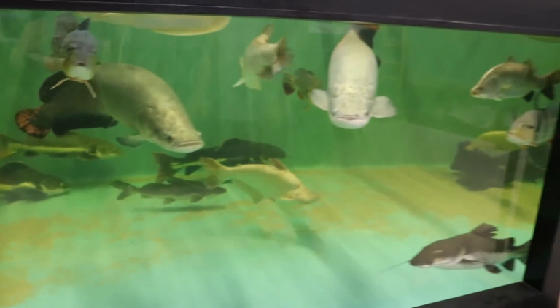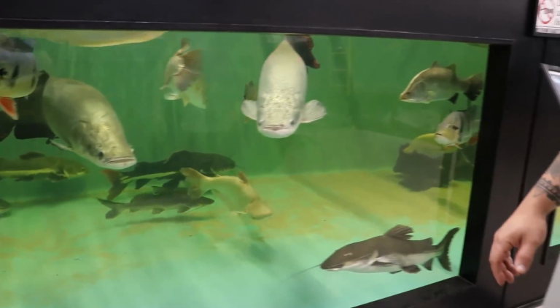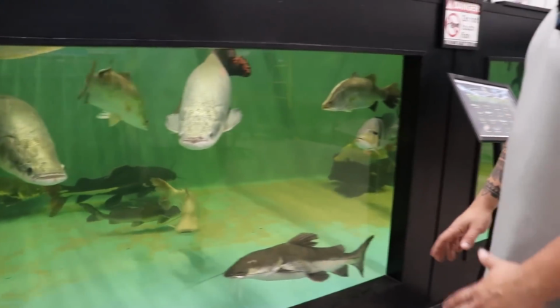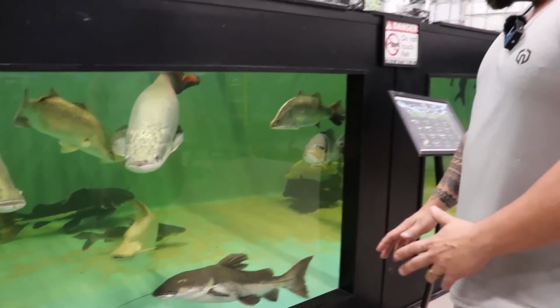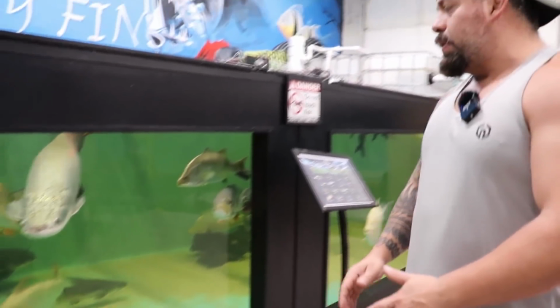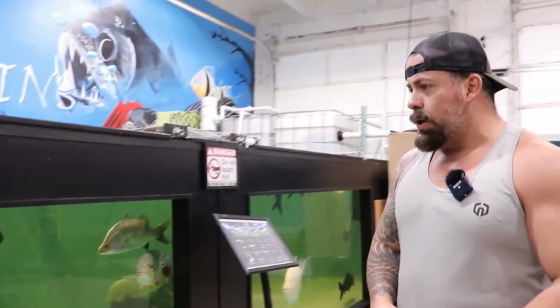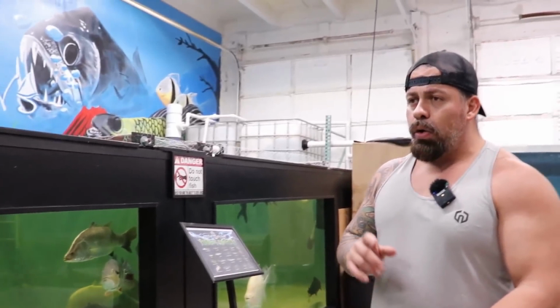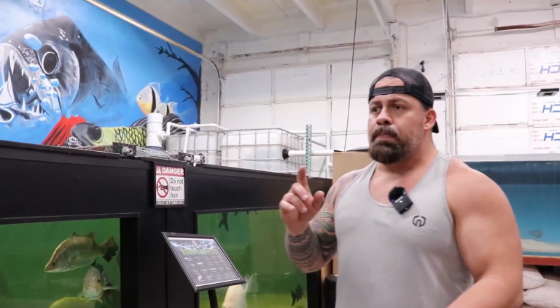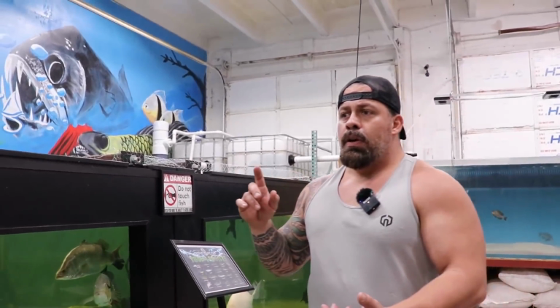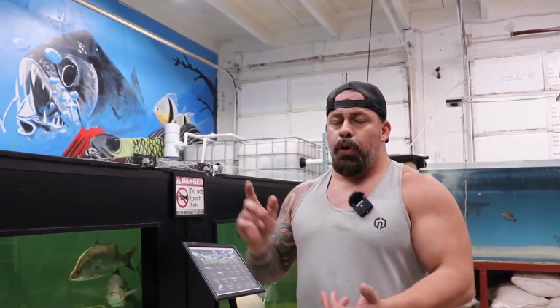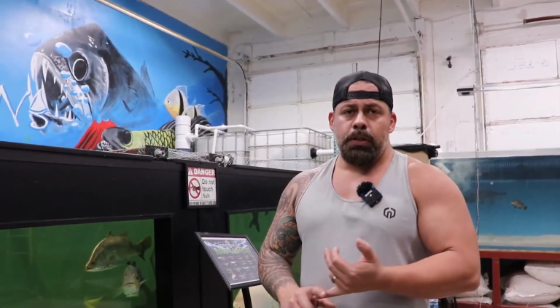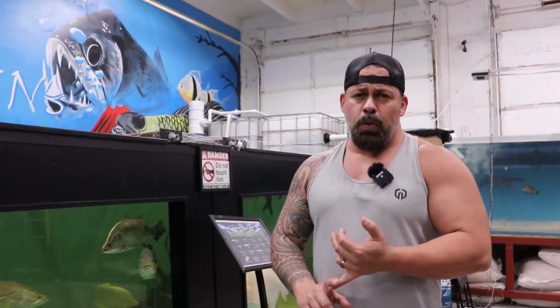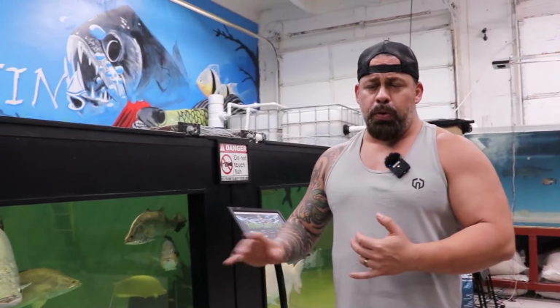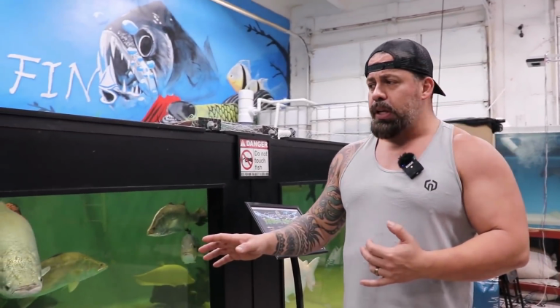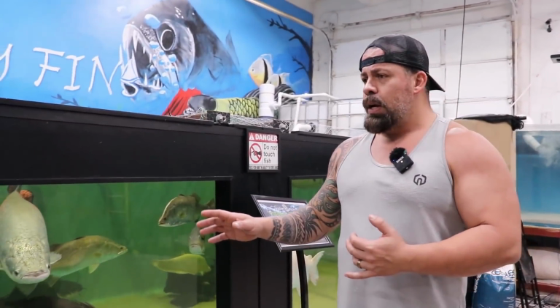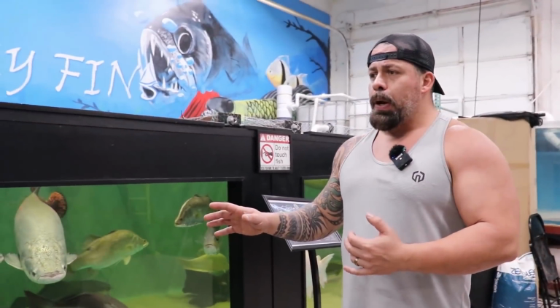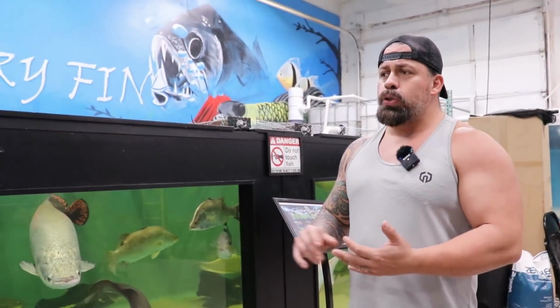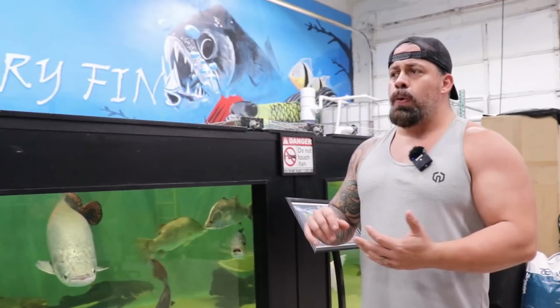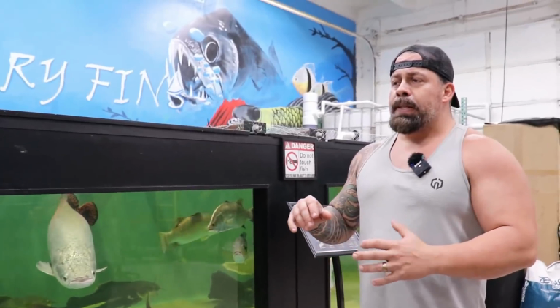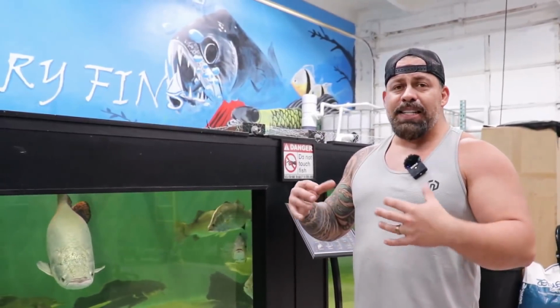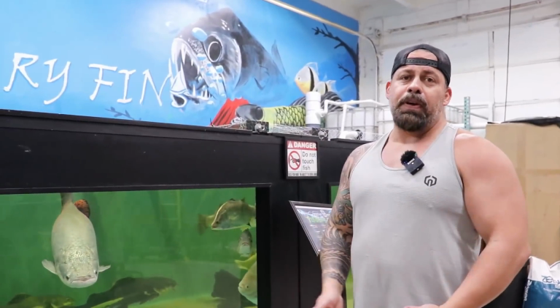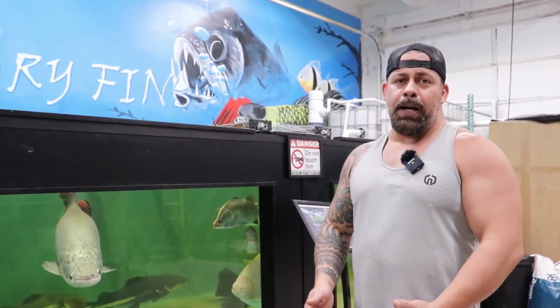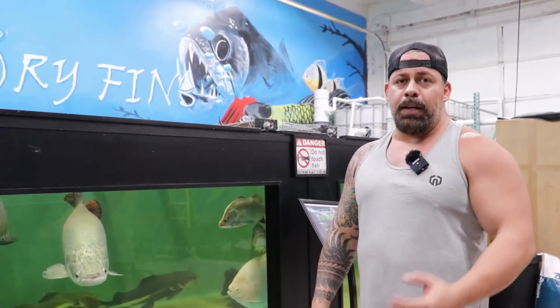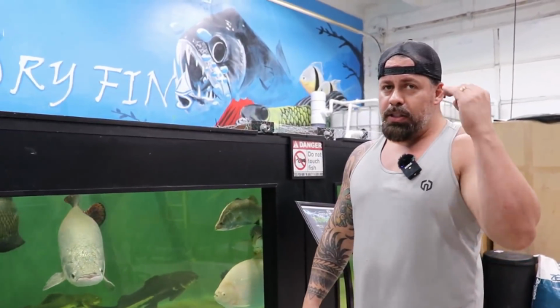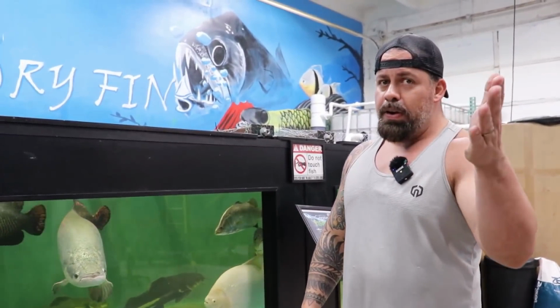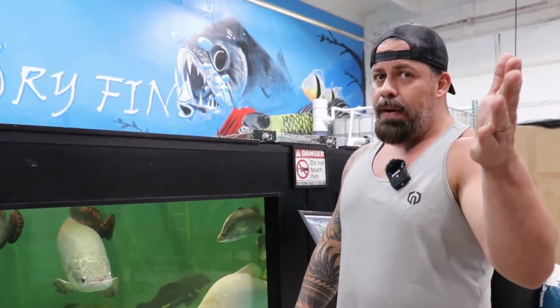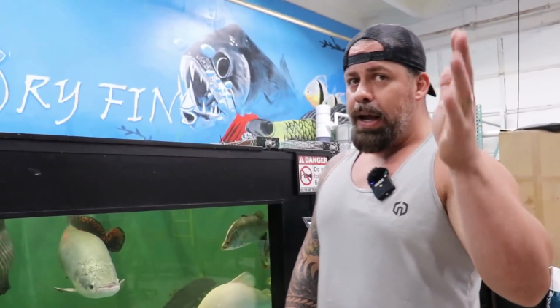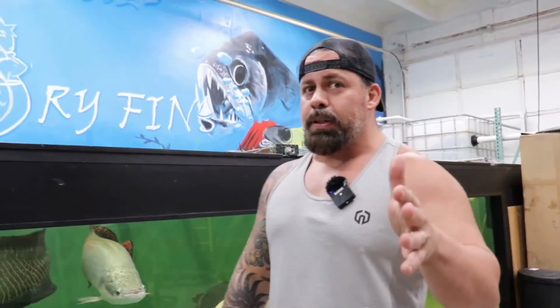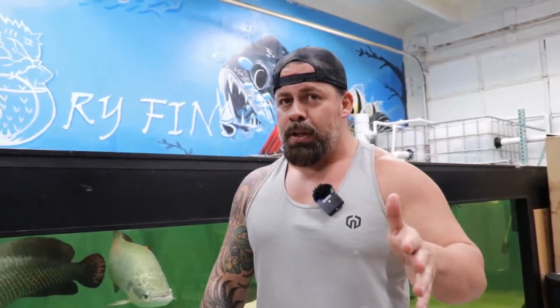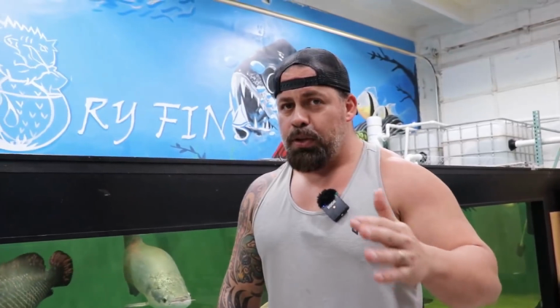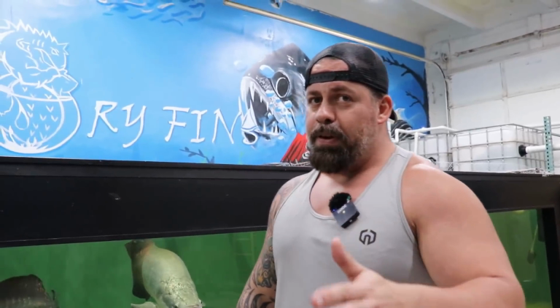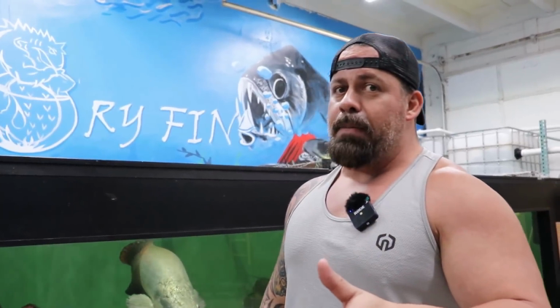Guys, UV lights are very important, not only to make your water crystal clear, but also the science behind it. Lisa is very much a good expert at this — she should be in front of the camera.